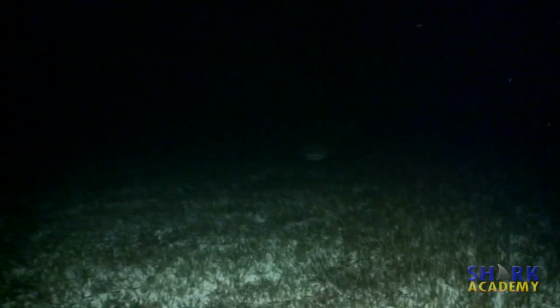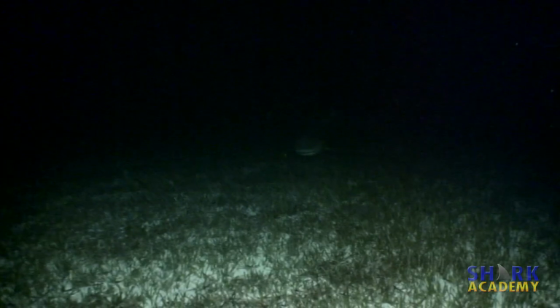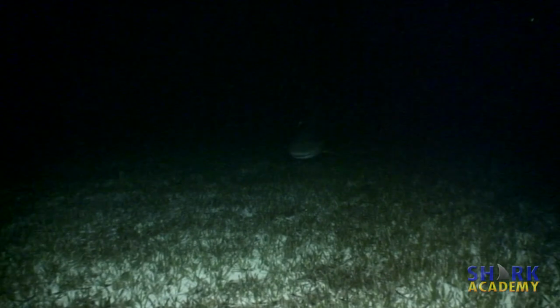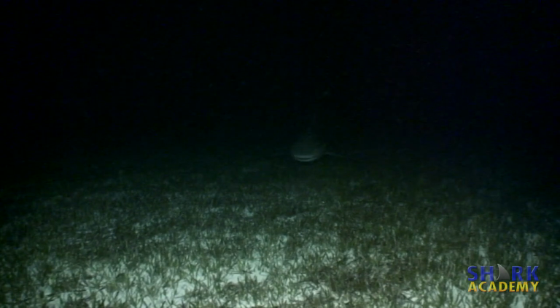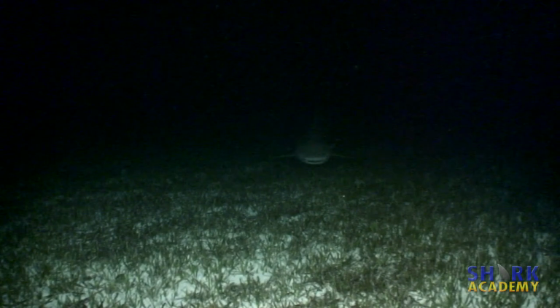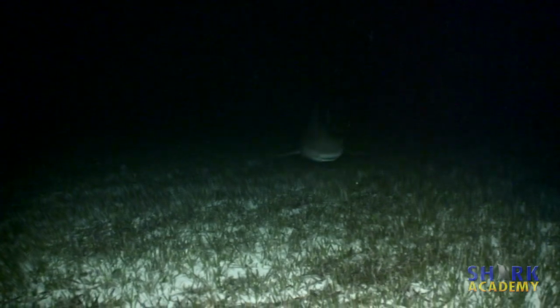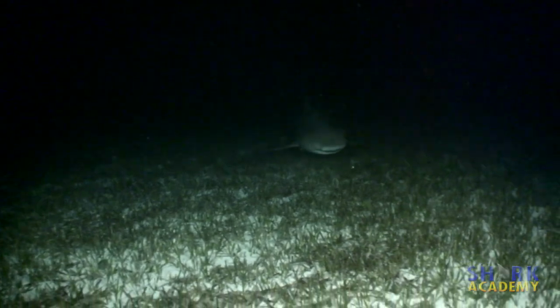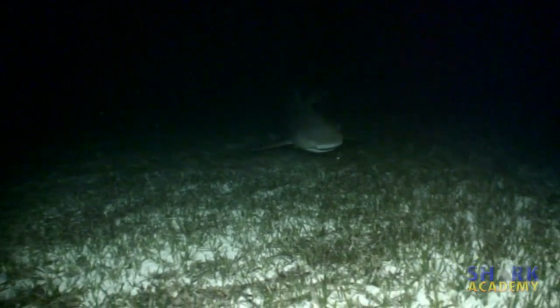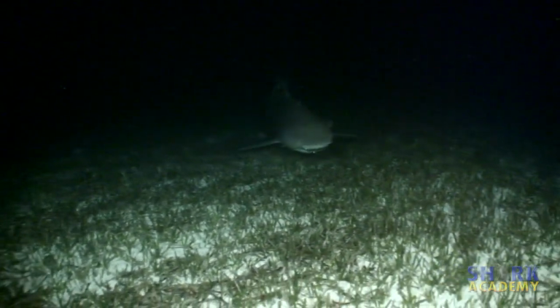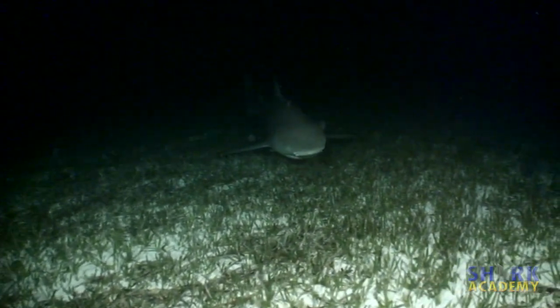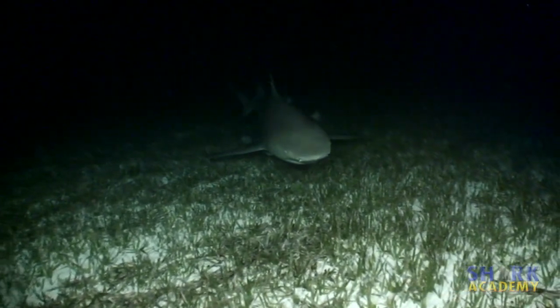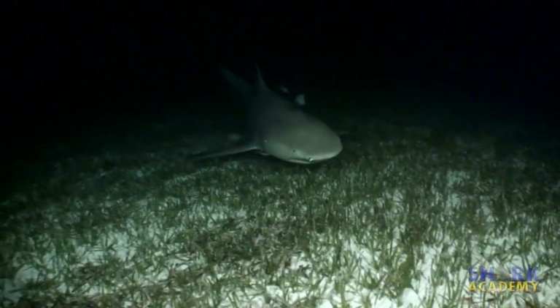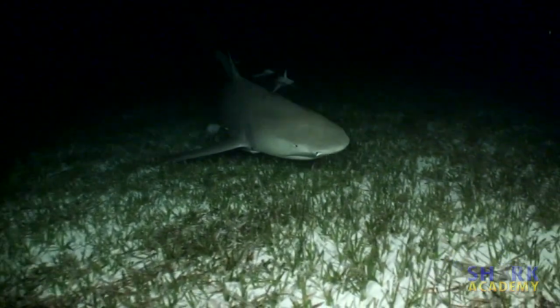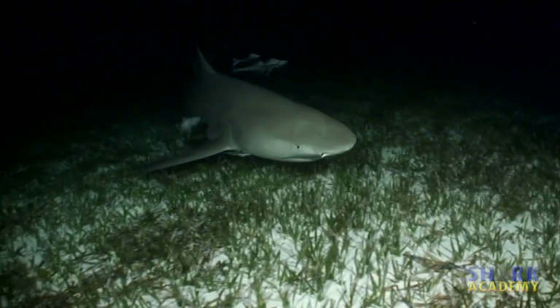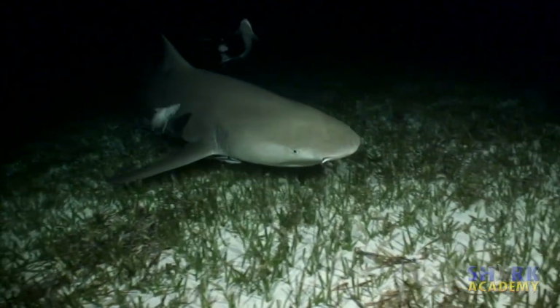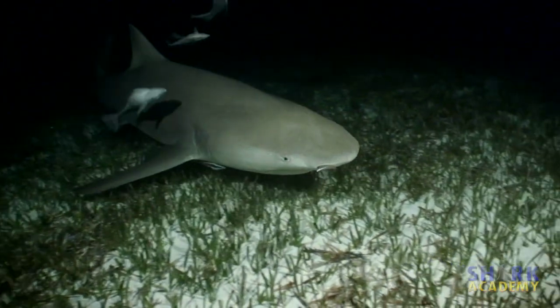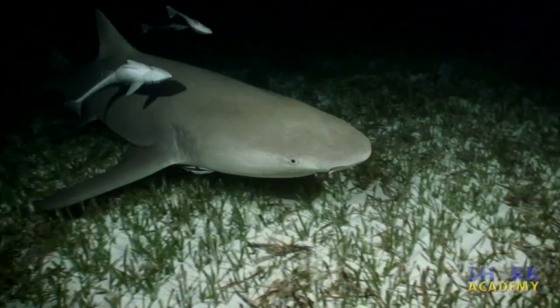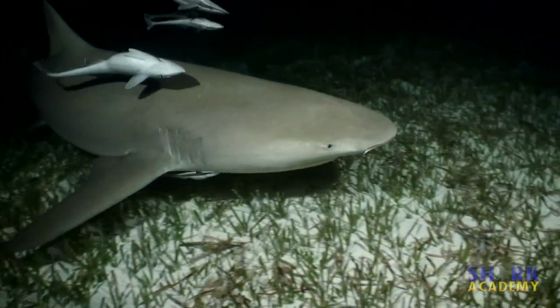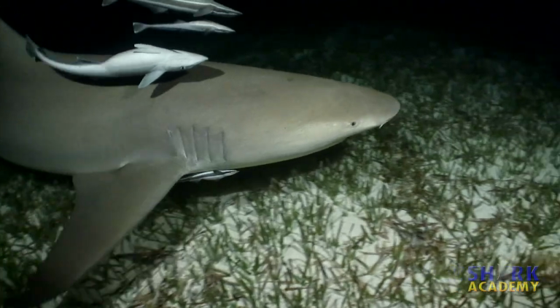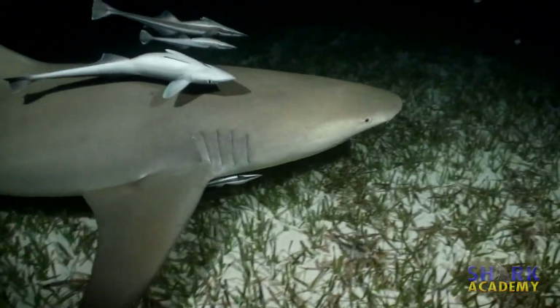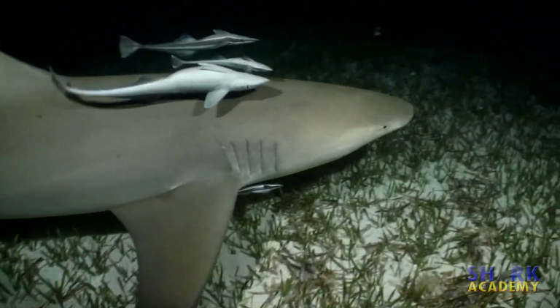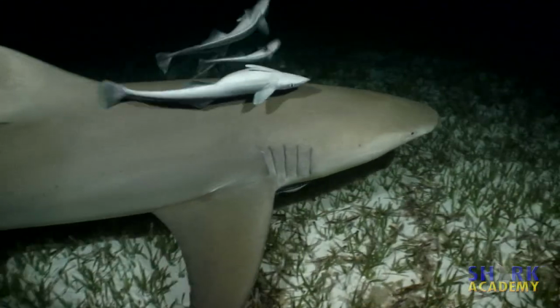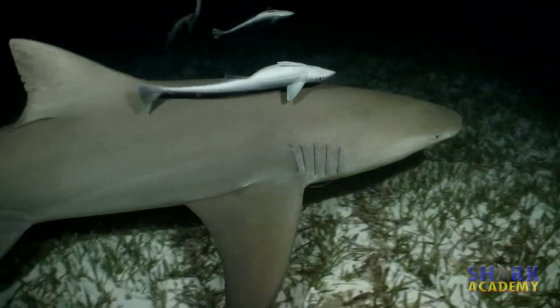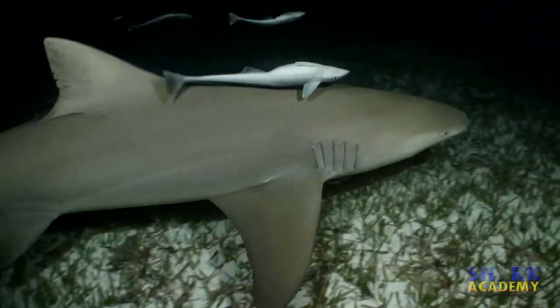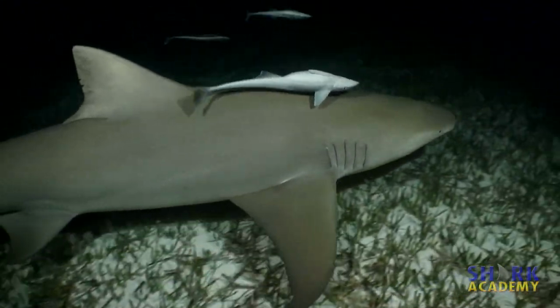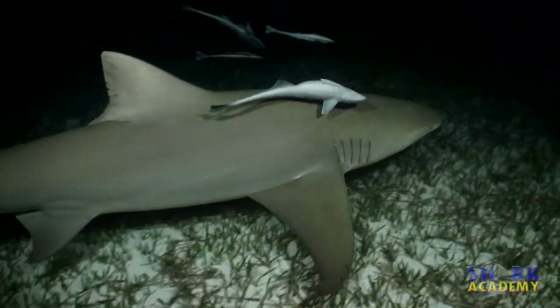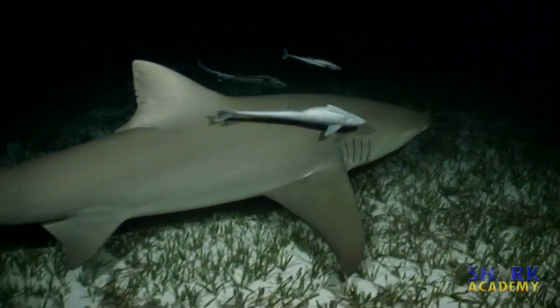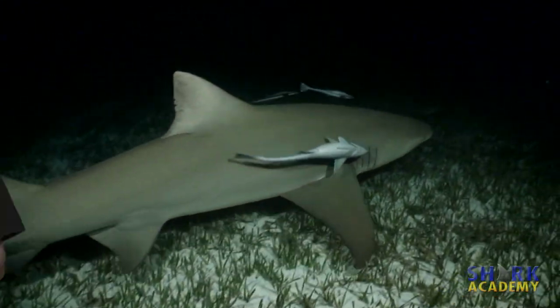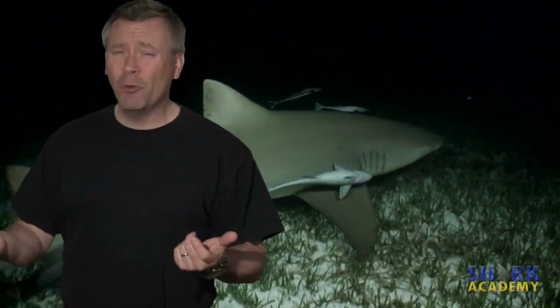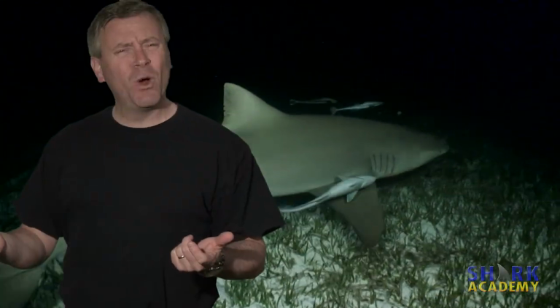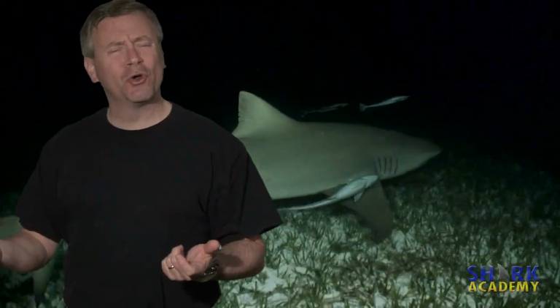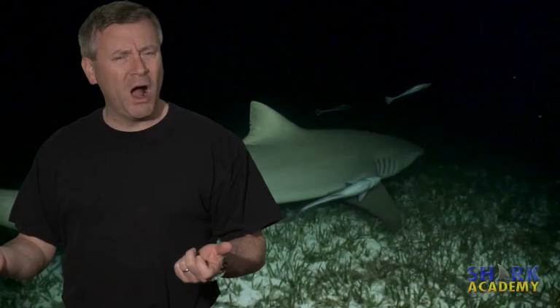It prefers to eat at night, but it has a large number of cones in its retina, meaning that the lemon shark has extremely acute color vision. Nobody's quite sure why.